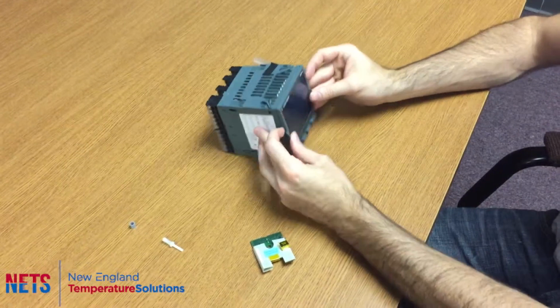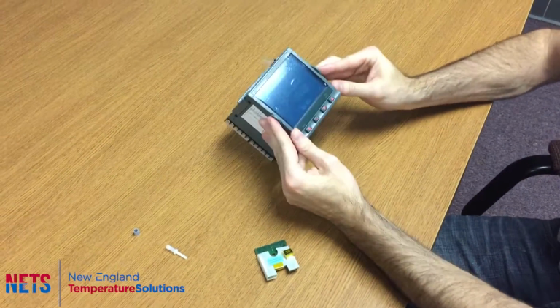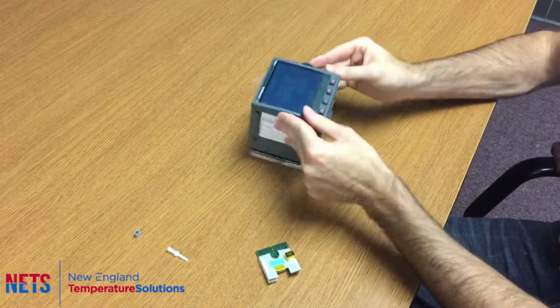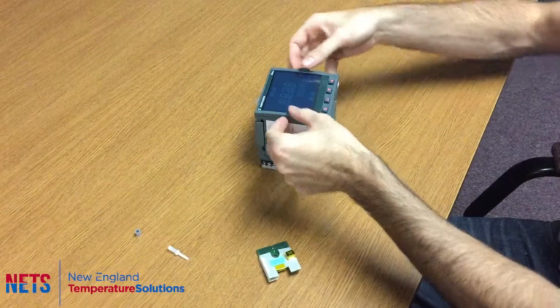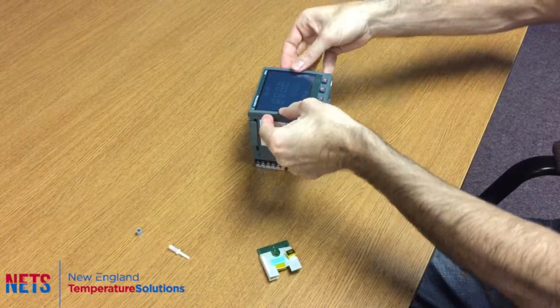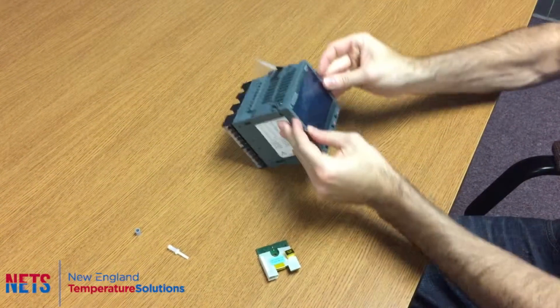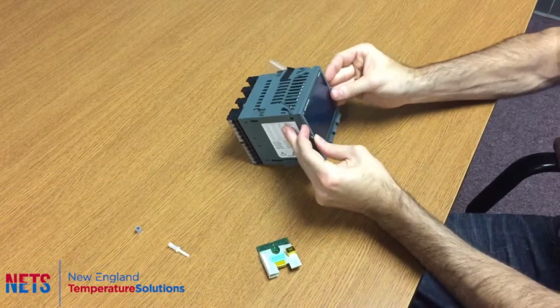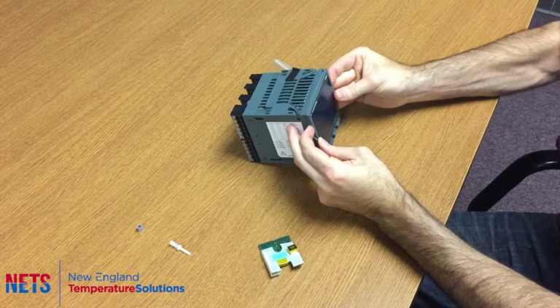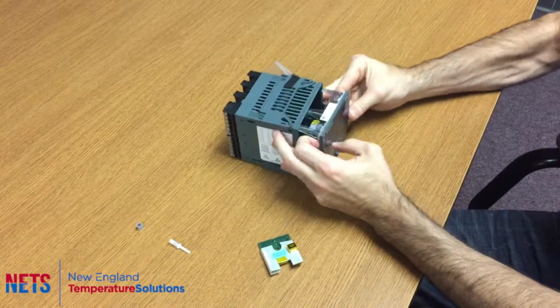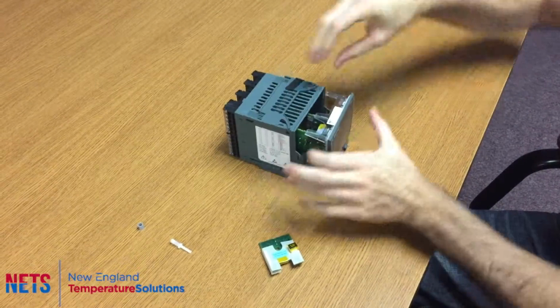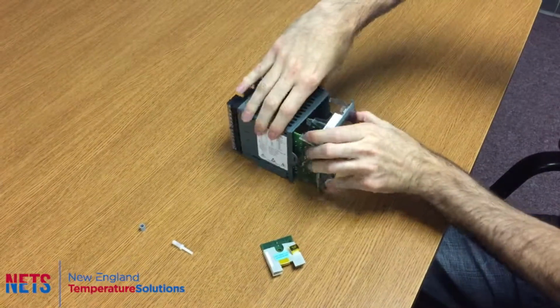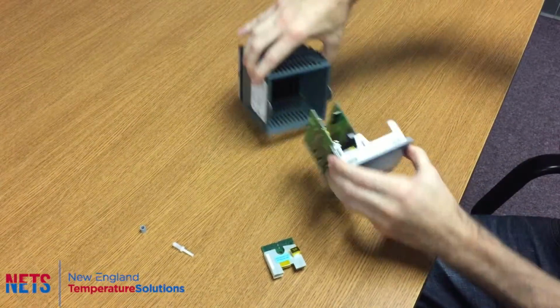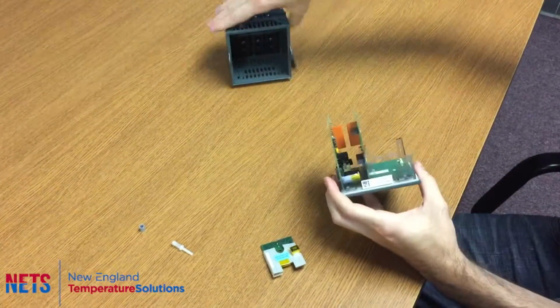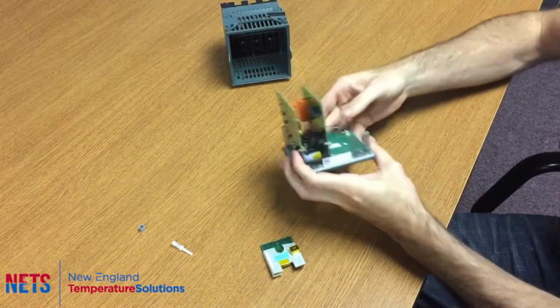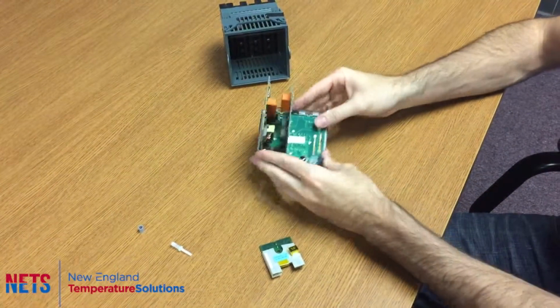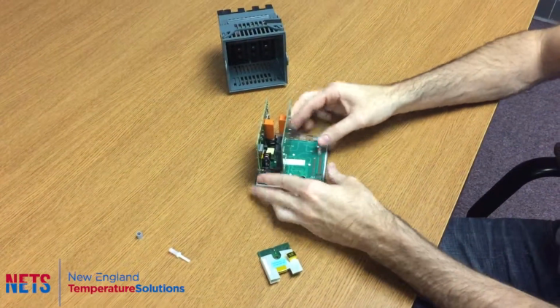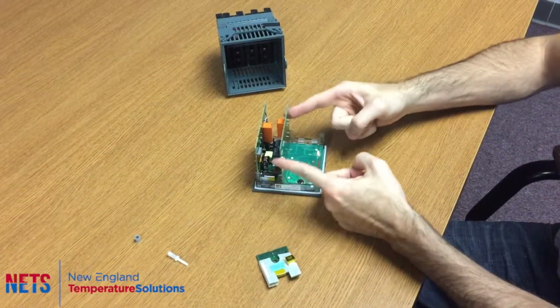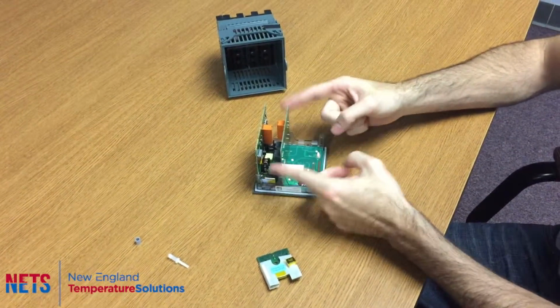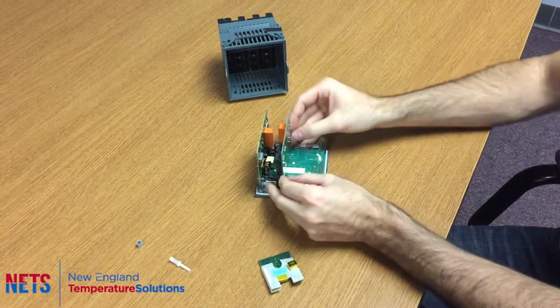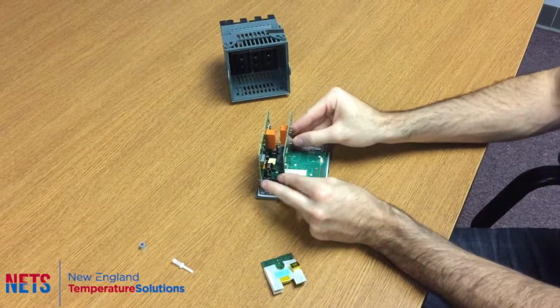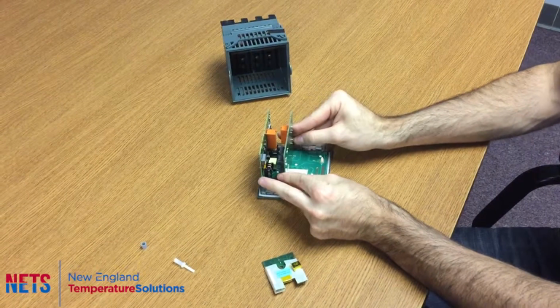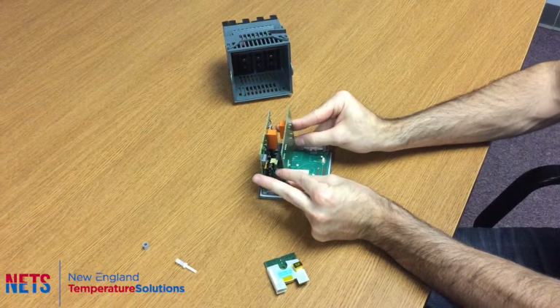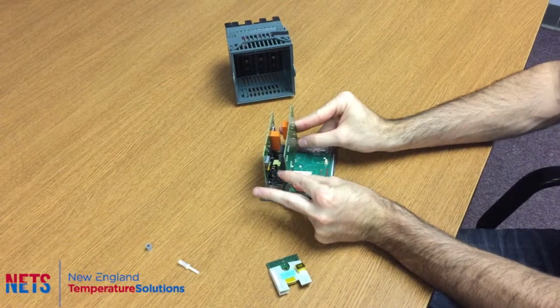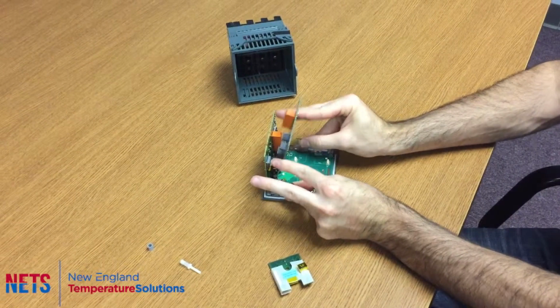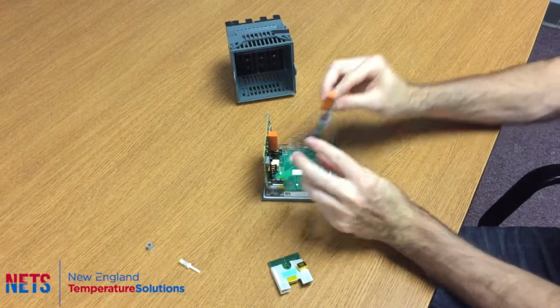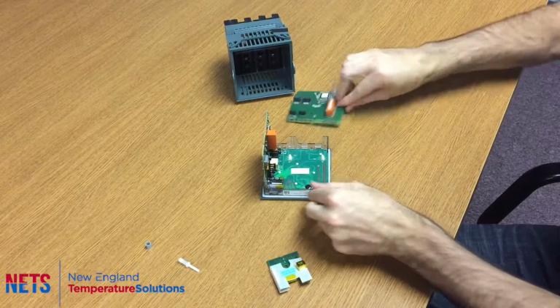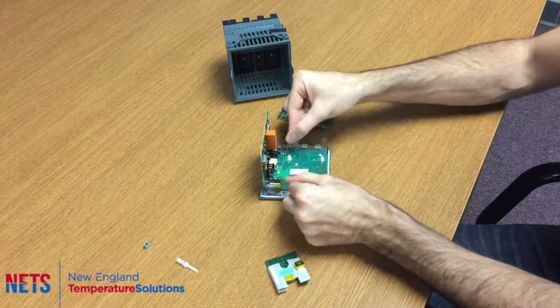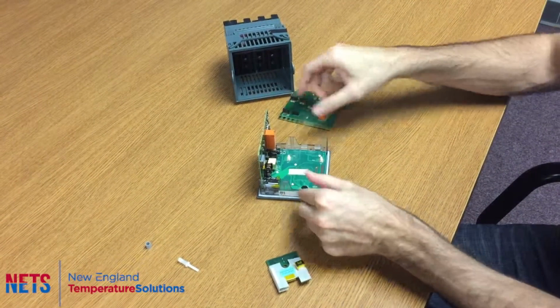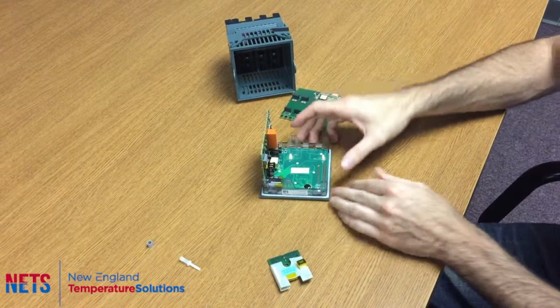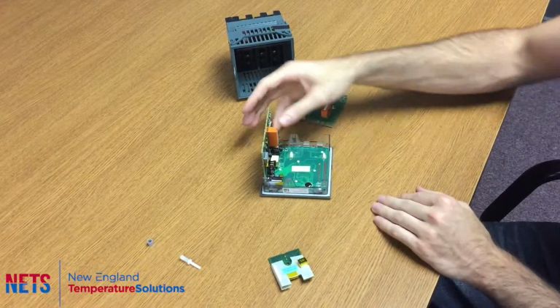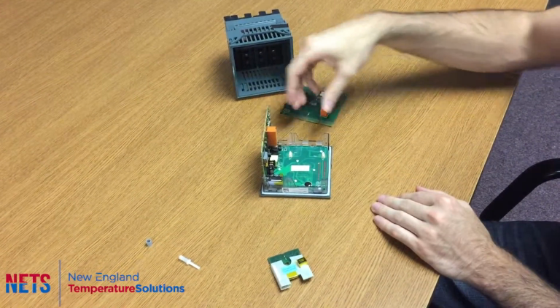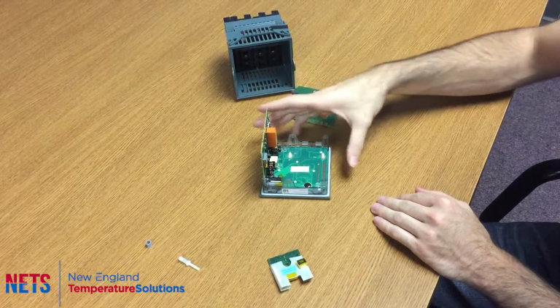First, remove the controller from the casing and then take out the second board. Just pull these tabs out and it'll pop right out.